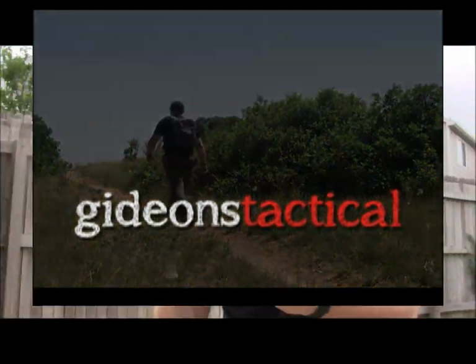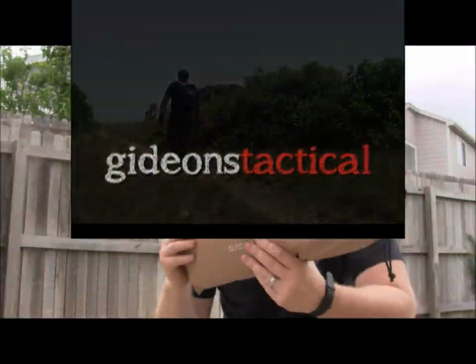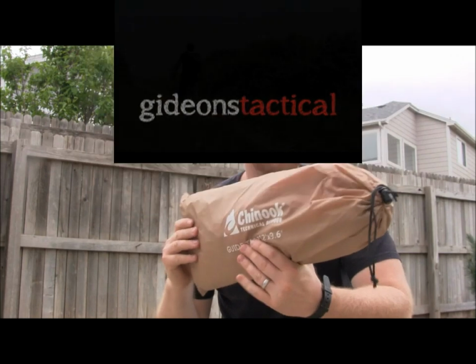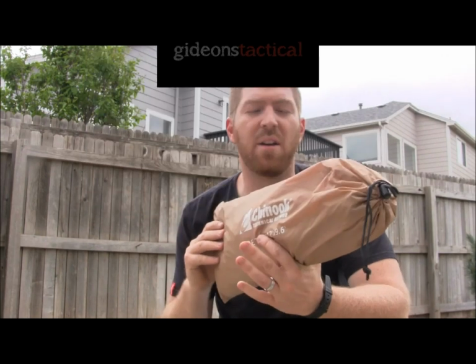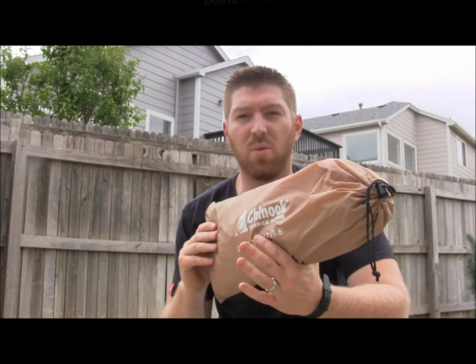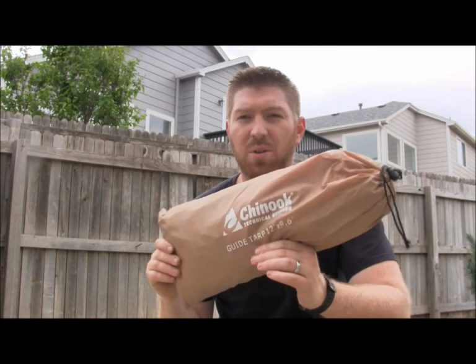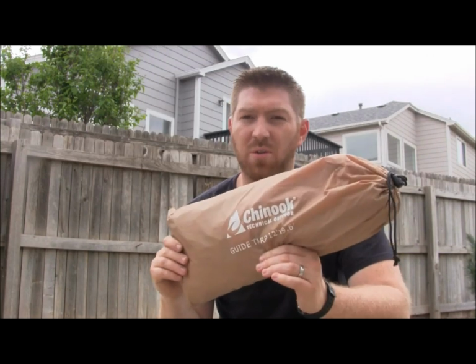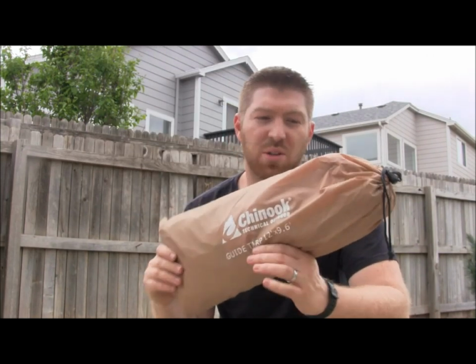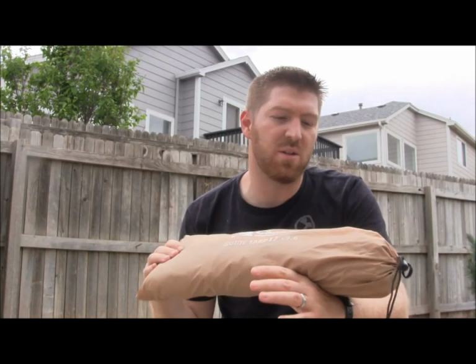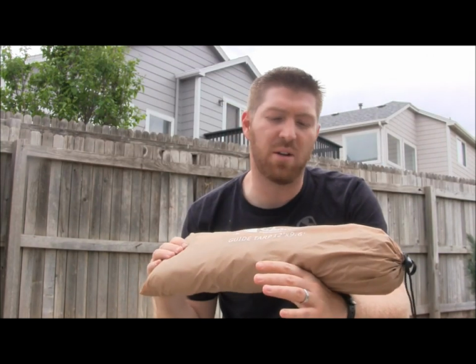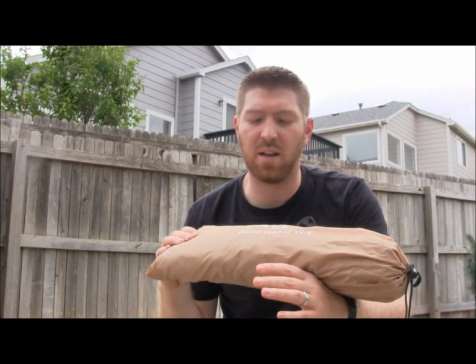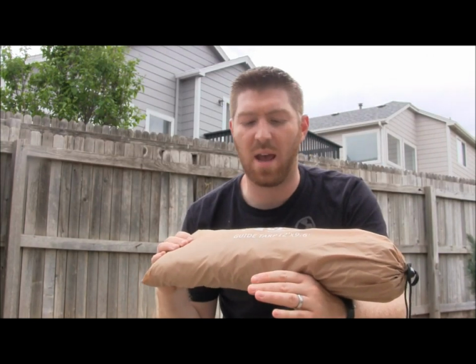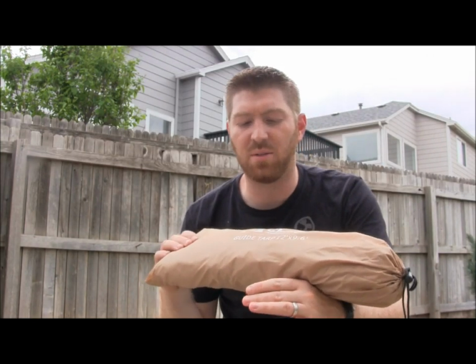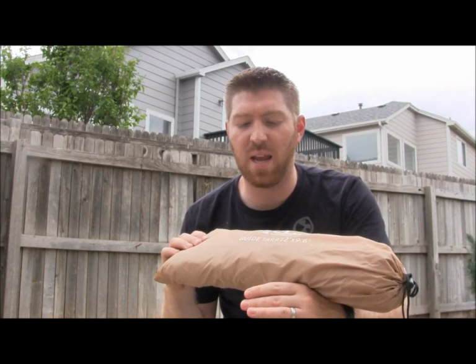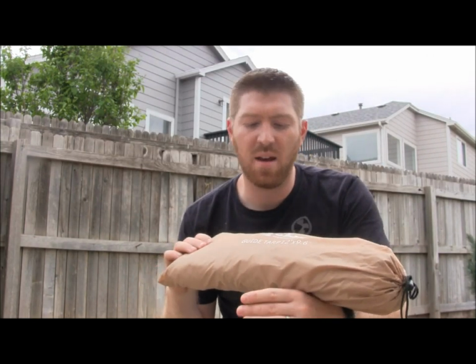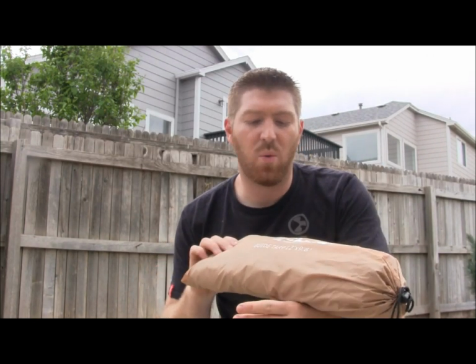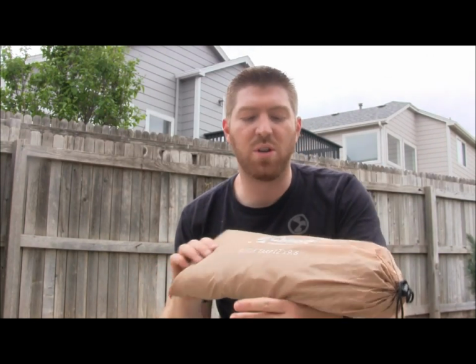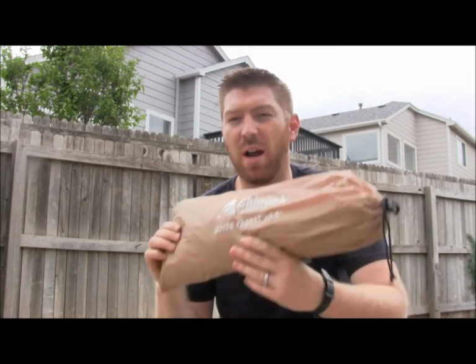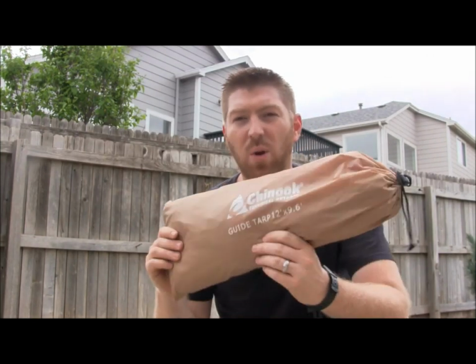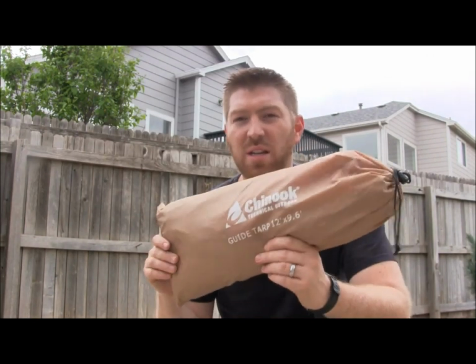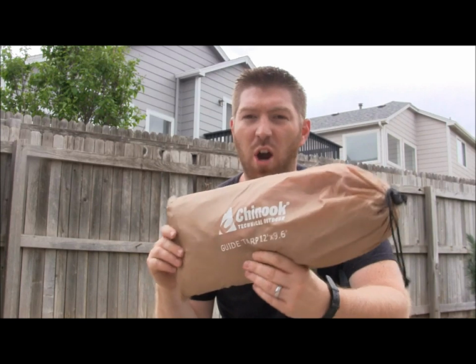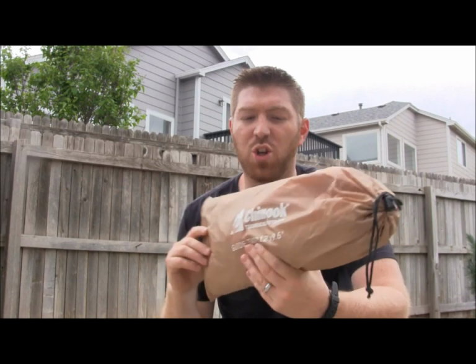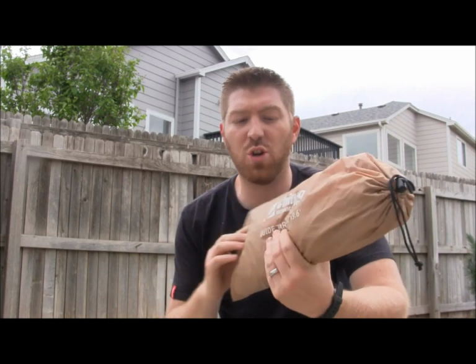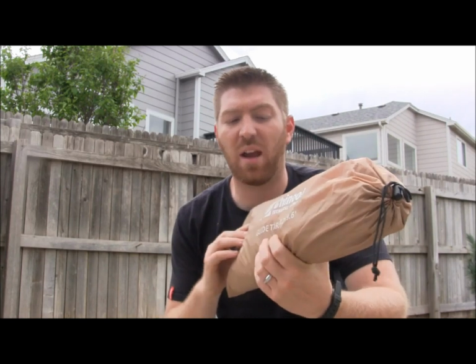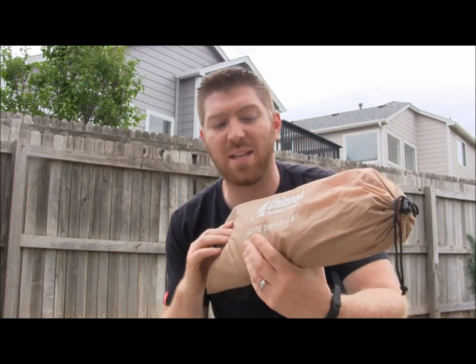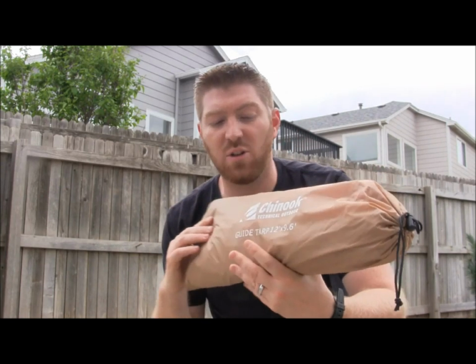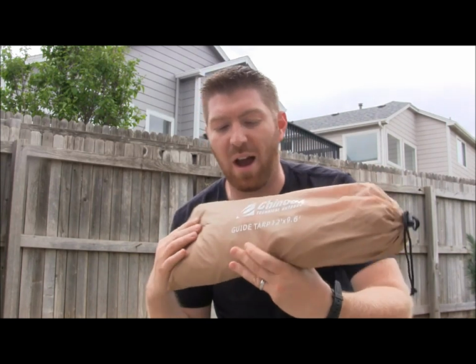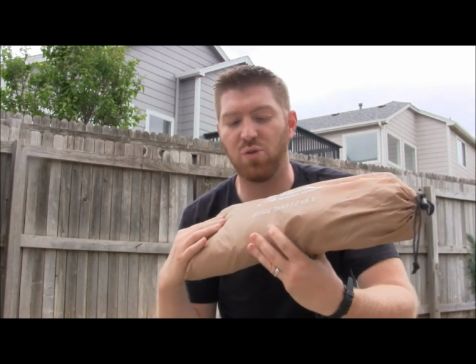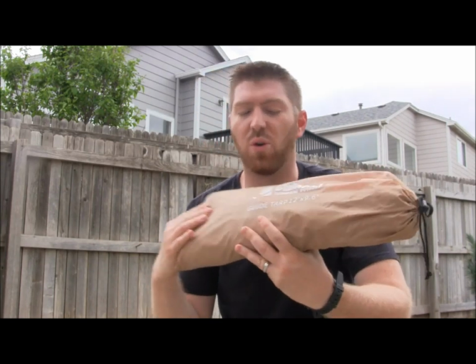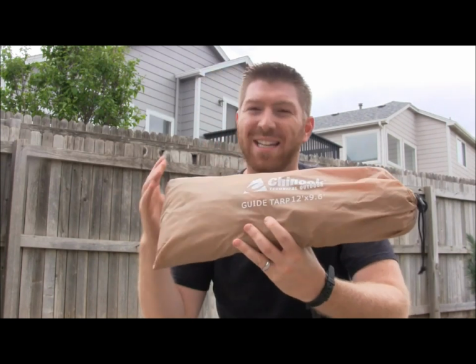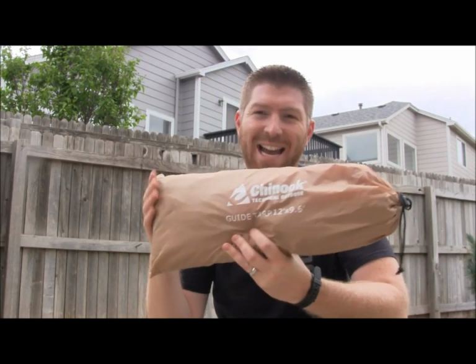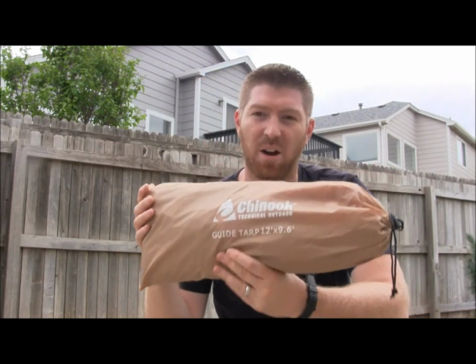Hey there everybody, Aaron here. Welcome to another teaser video here at Gideon's Tactical. Today we're doing a quick teaser on the Chinook Technical Outdoors Guide Tarp.